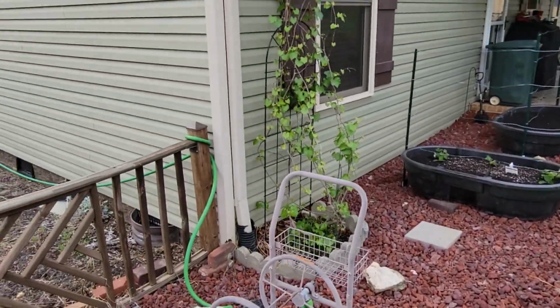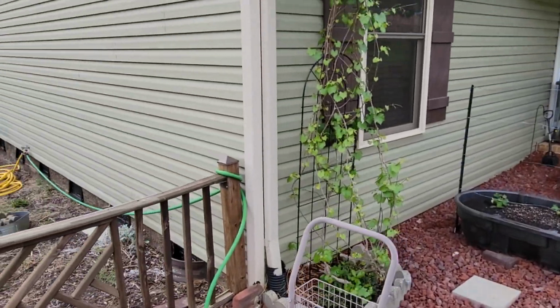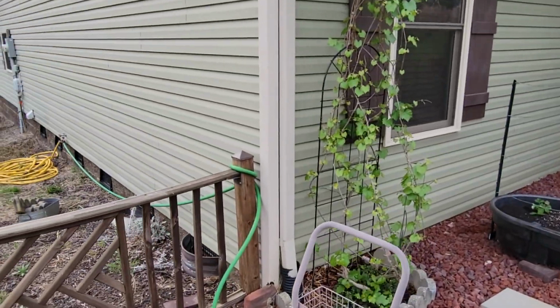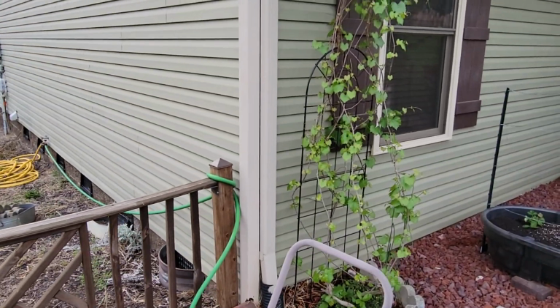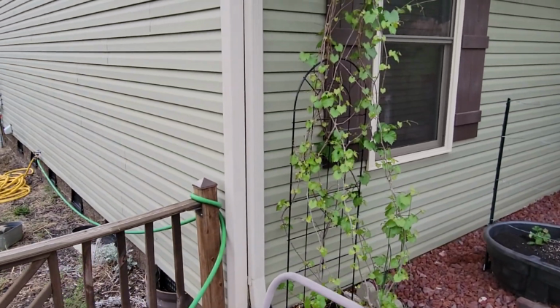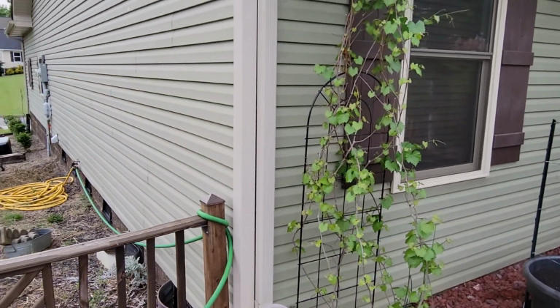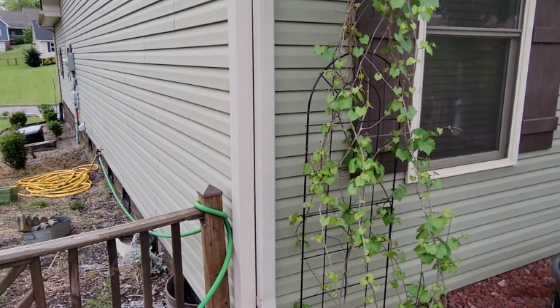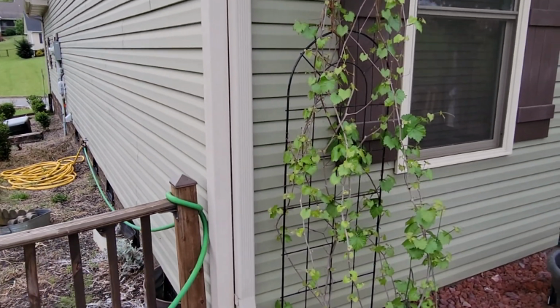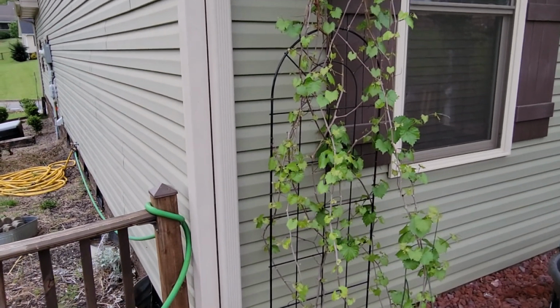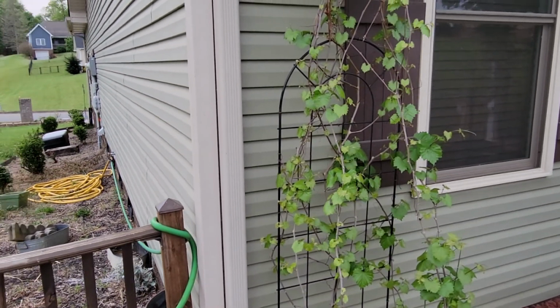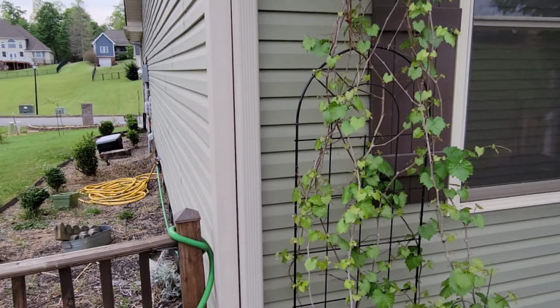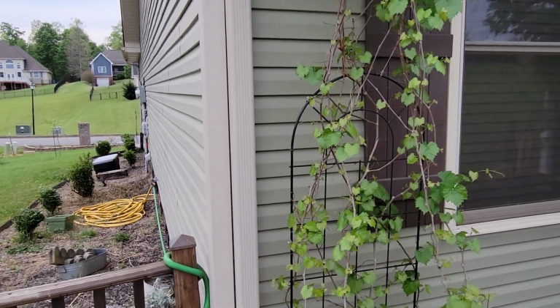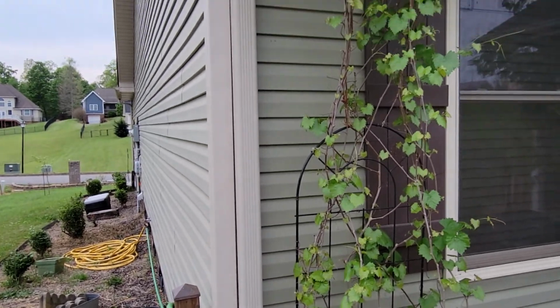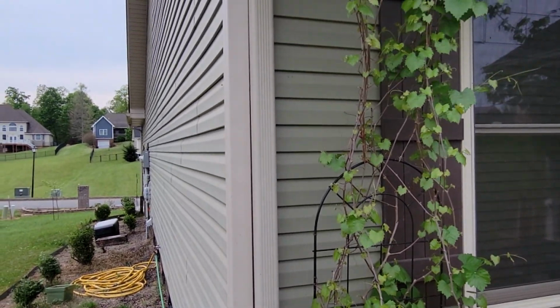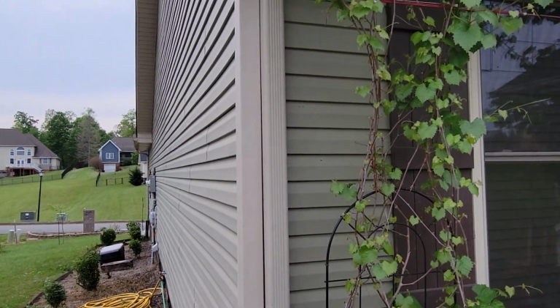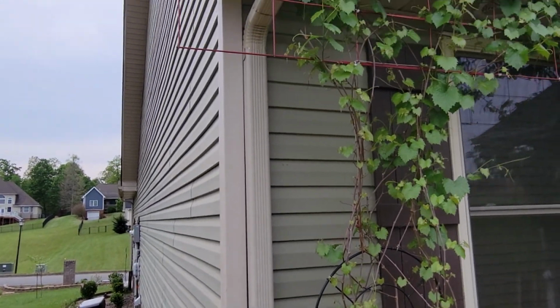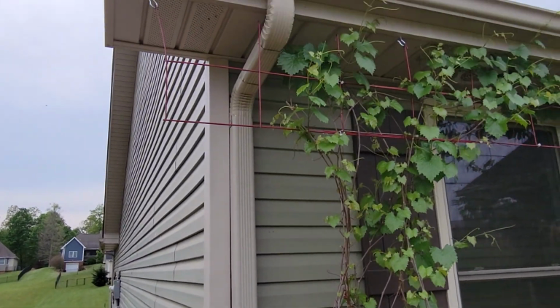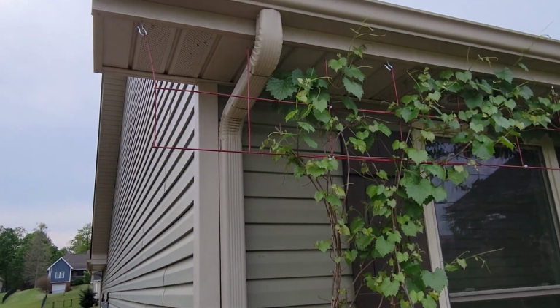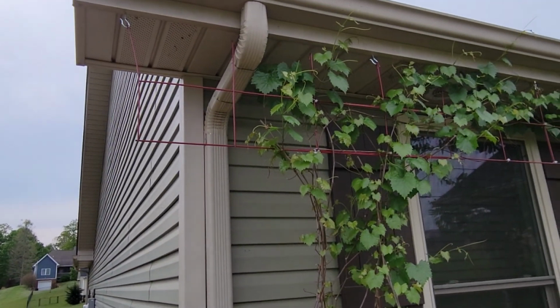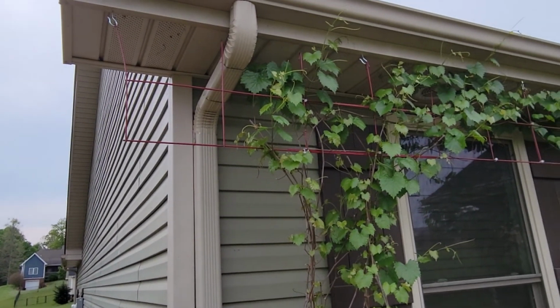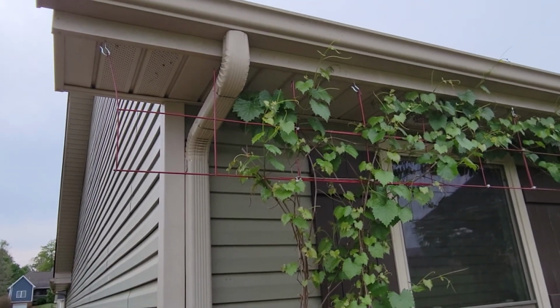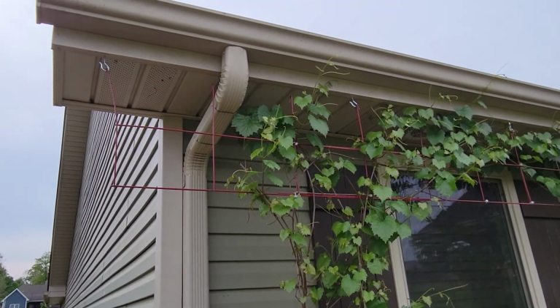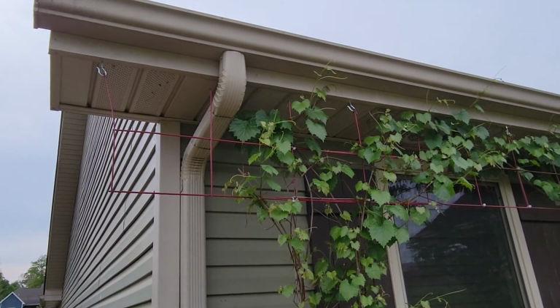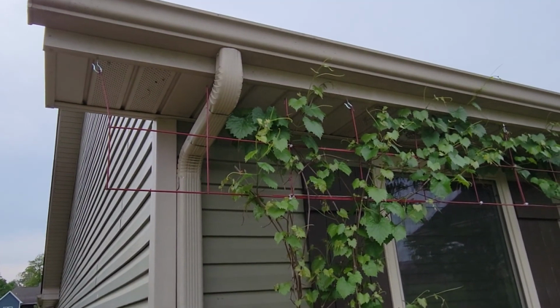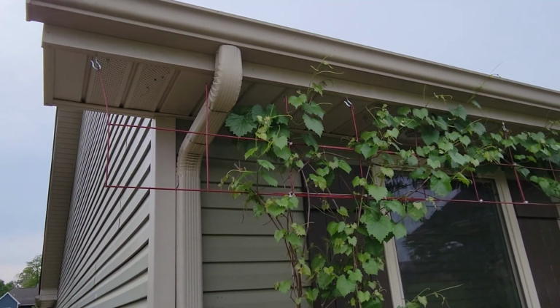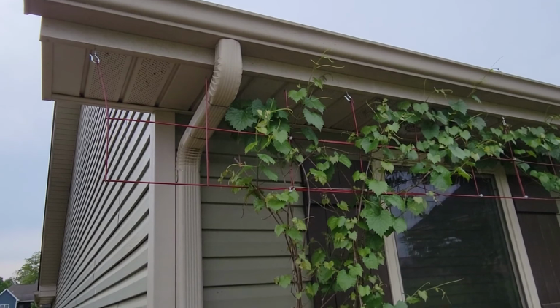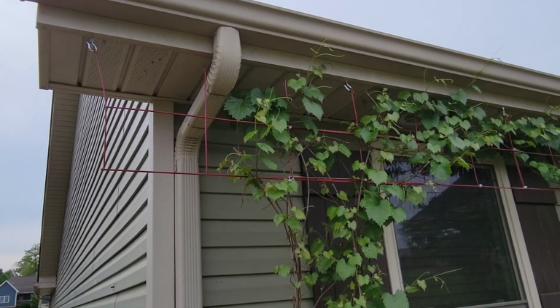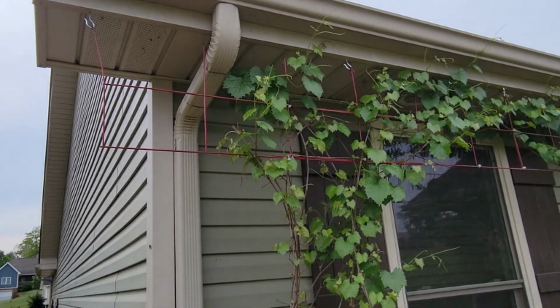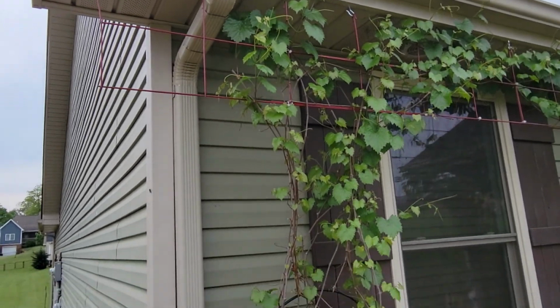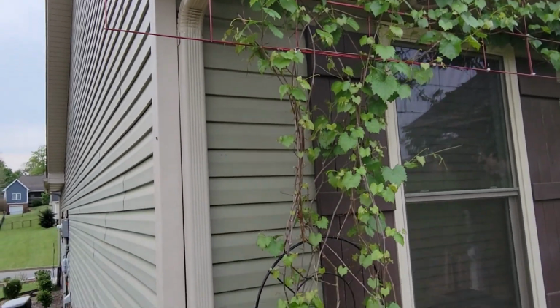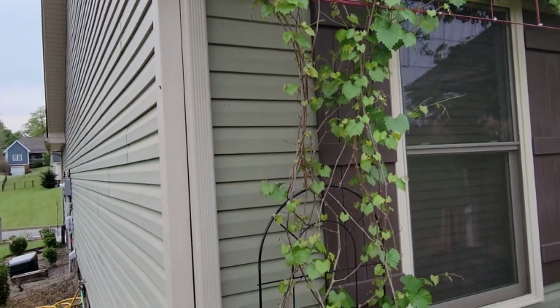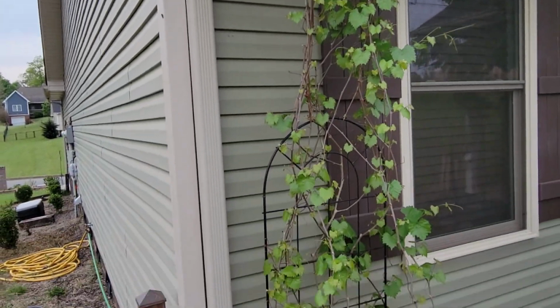And there's the muscadine grape vine — loaded, loaded, loaded with grapes. You can't really see them, but they're so teeny tiny, but they've started.